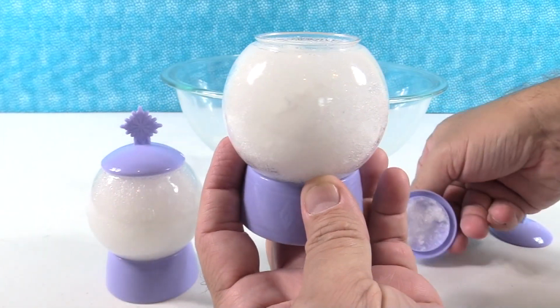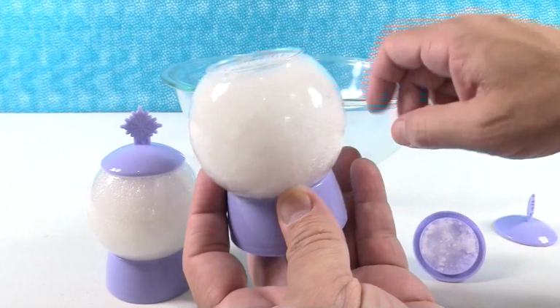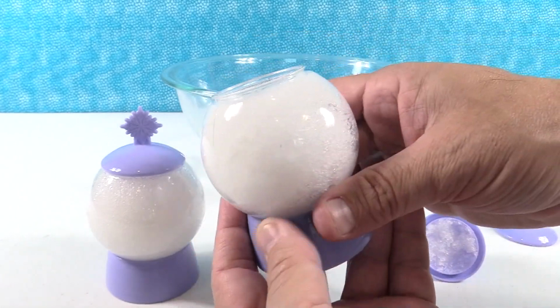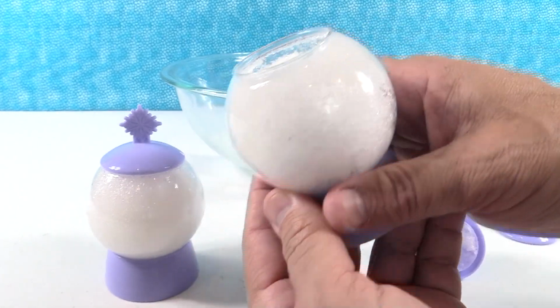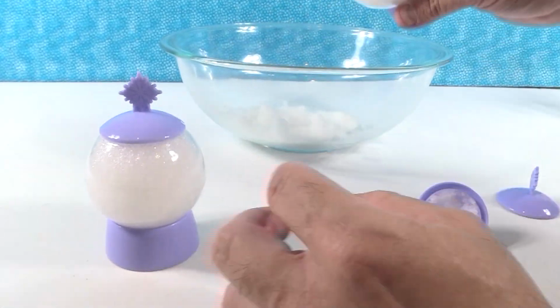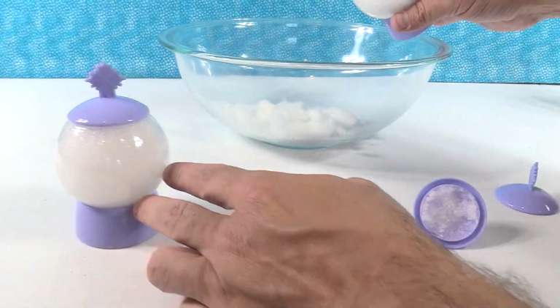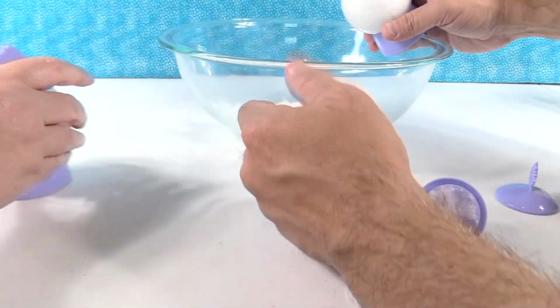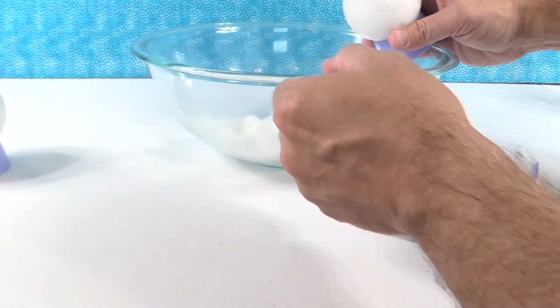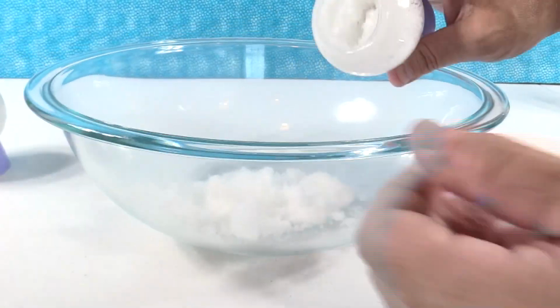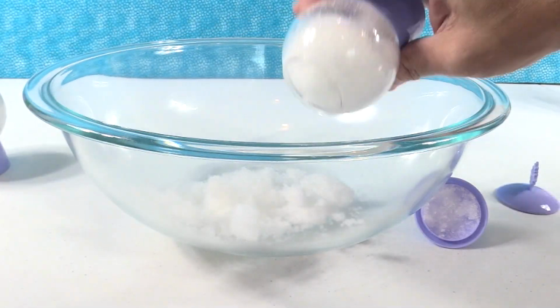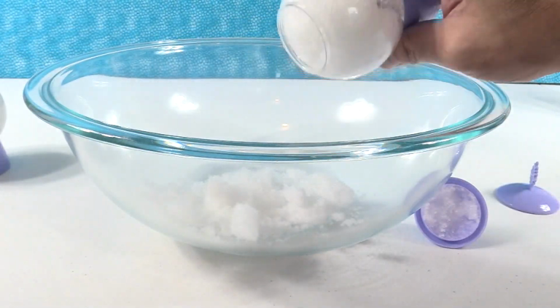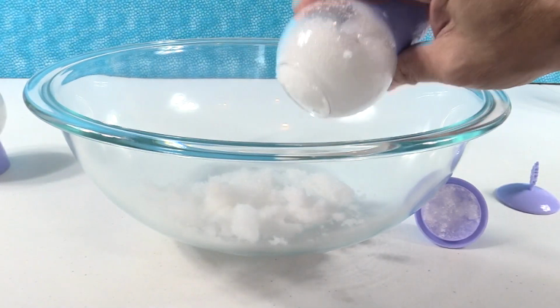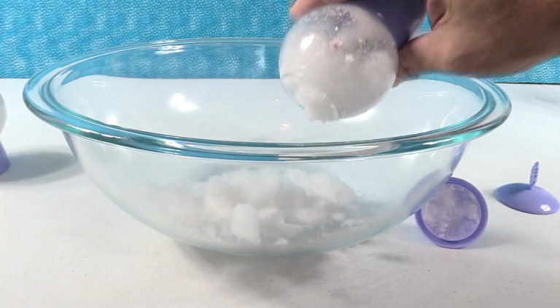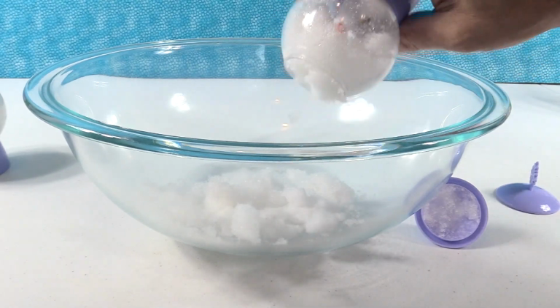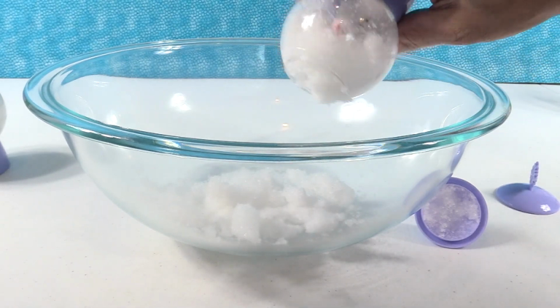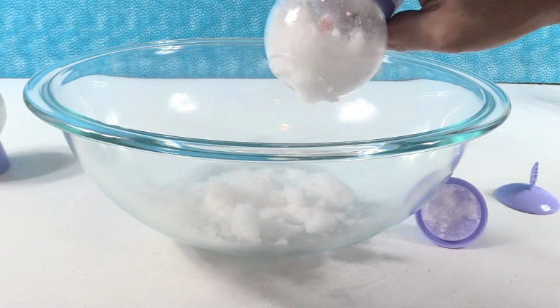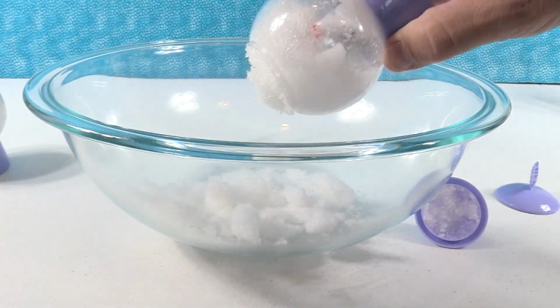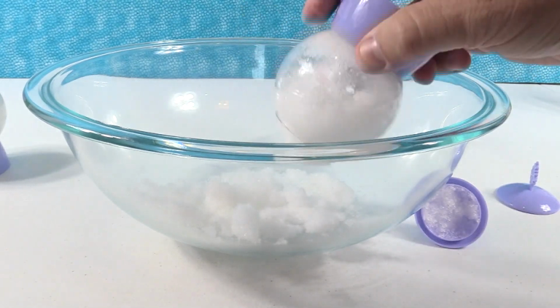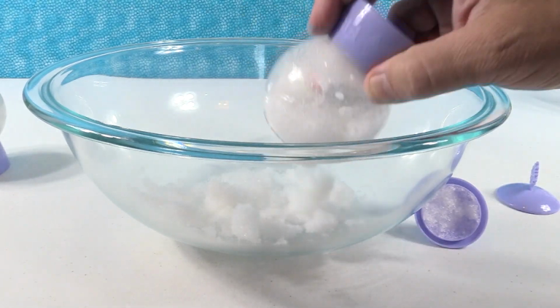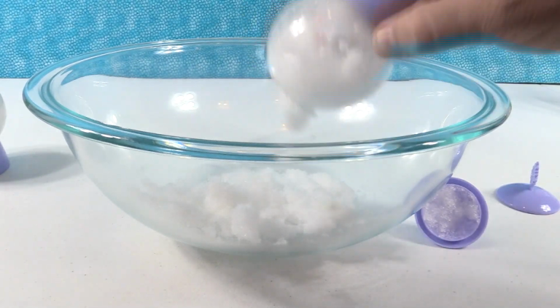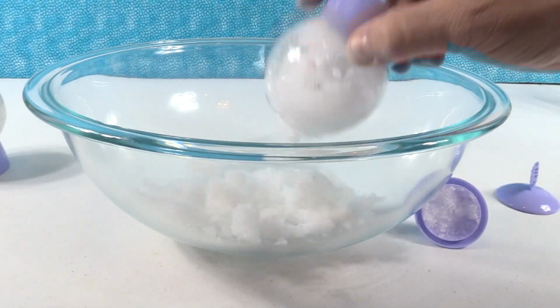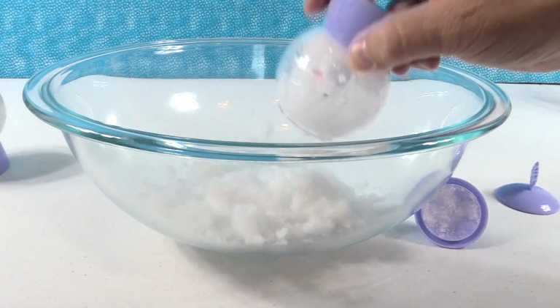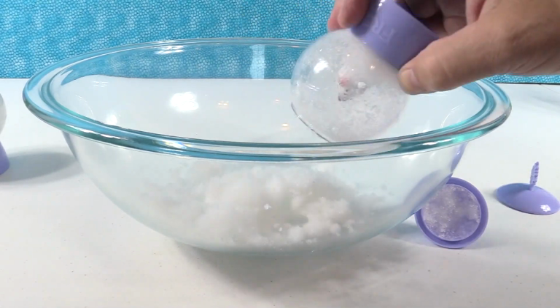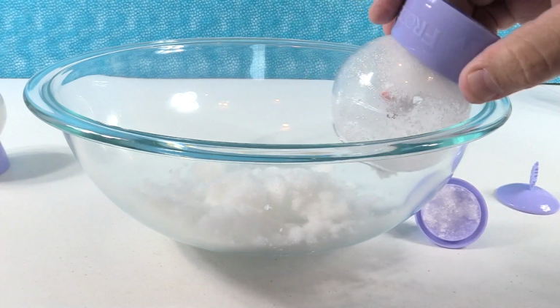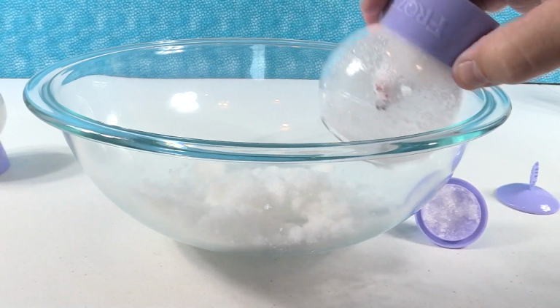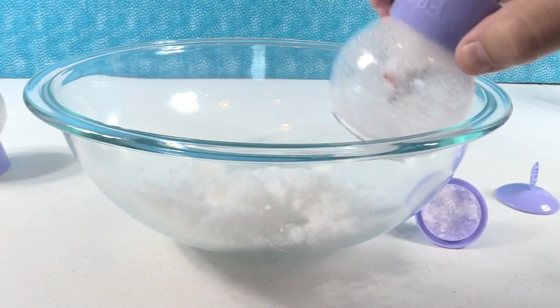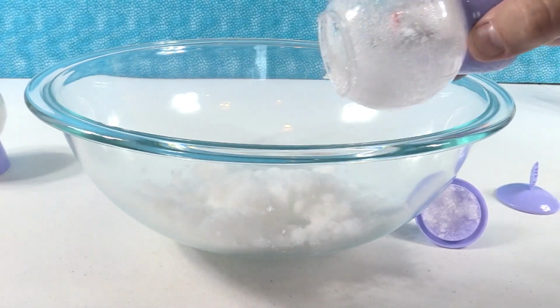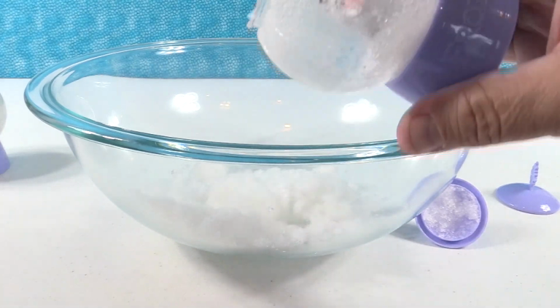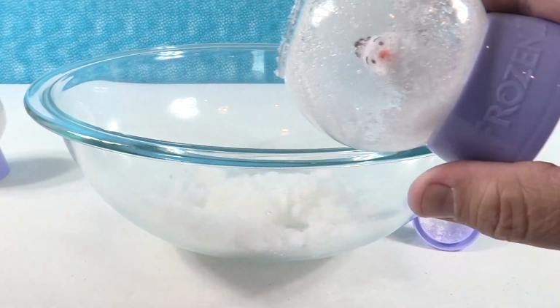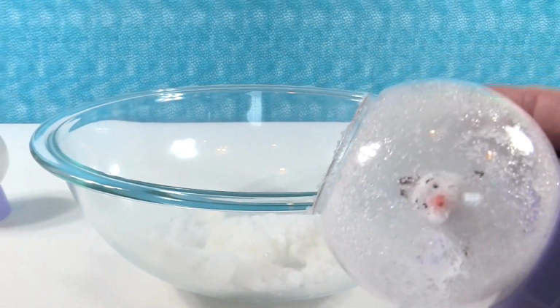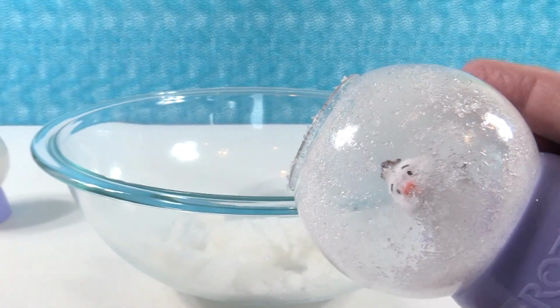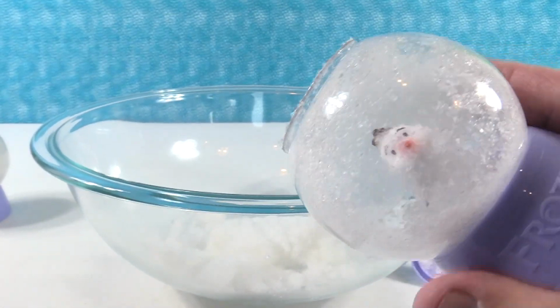Actually, I would say if you put a little bit less water in, it fluffs up a little bit more. The more water you have in, the more solid it becomes. Maybe I put too much water. Do you want to reveal that one? I do, let's see. I'm going to reveal this one. Let's see who we have. I see who we have — can you guys see it? Do you see something orange? Something orange — it's Olaf! Olaf!